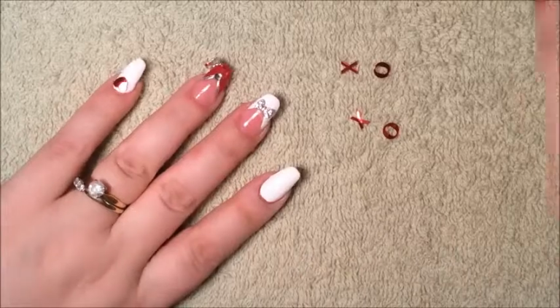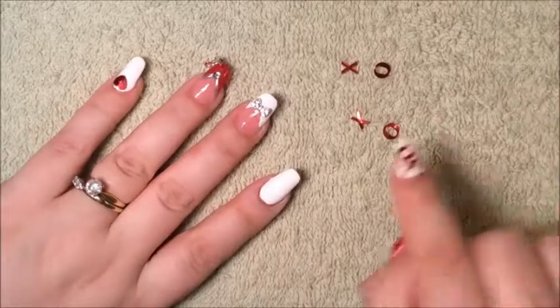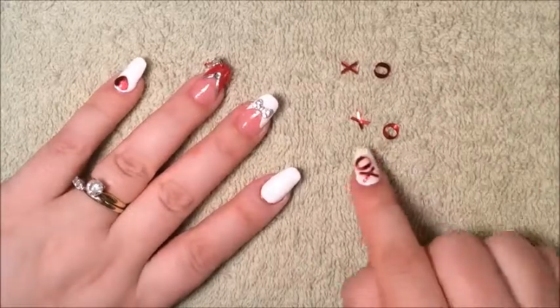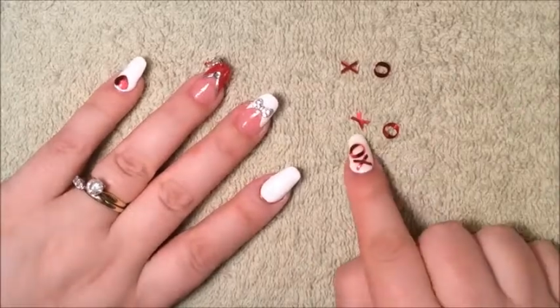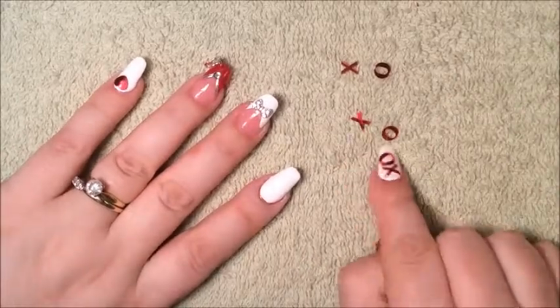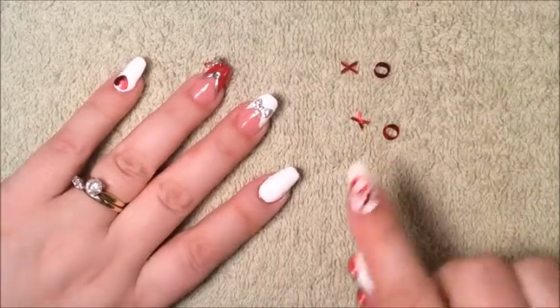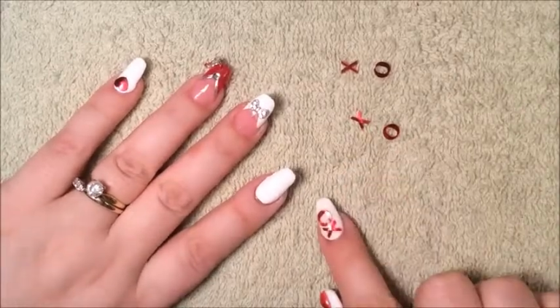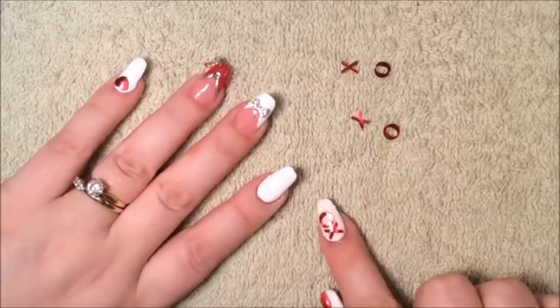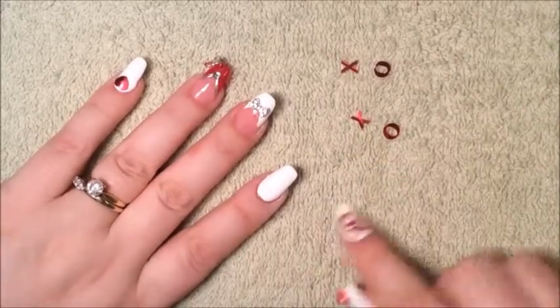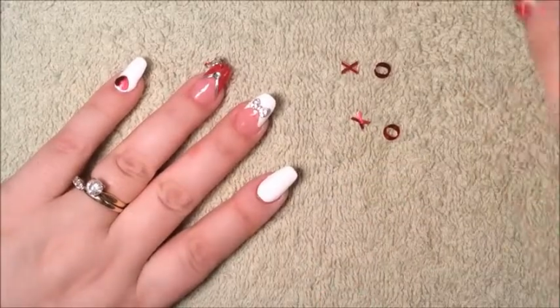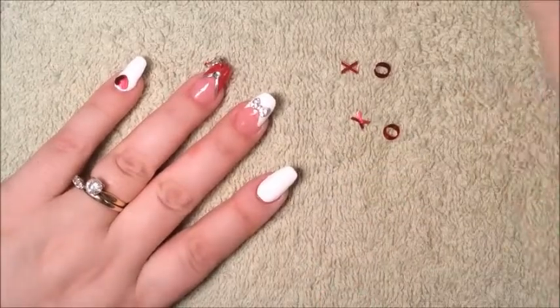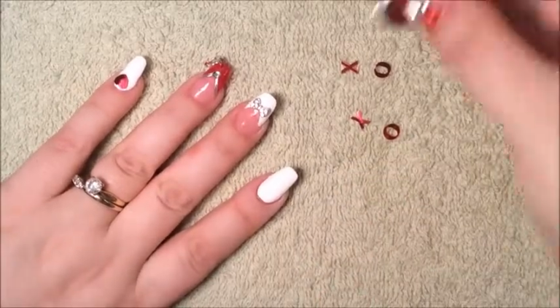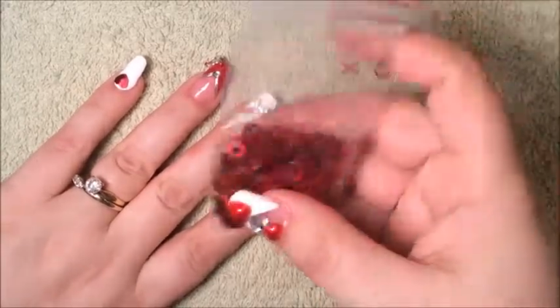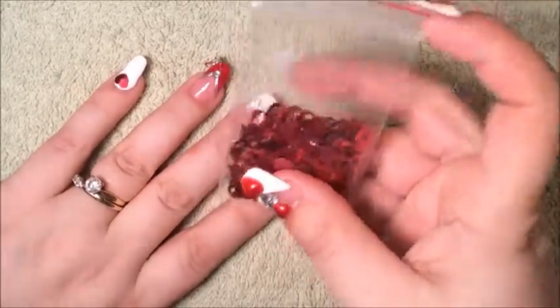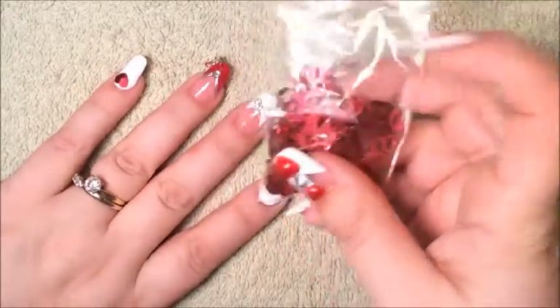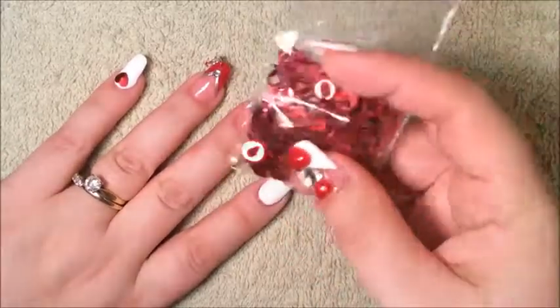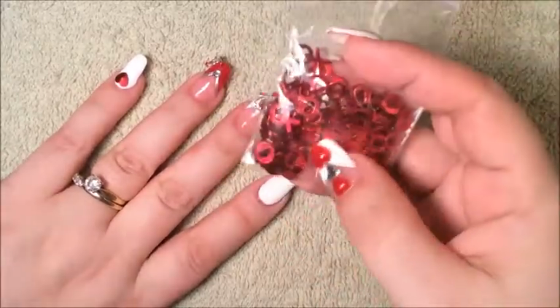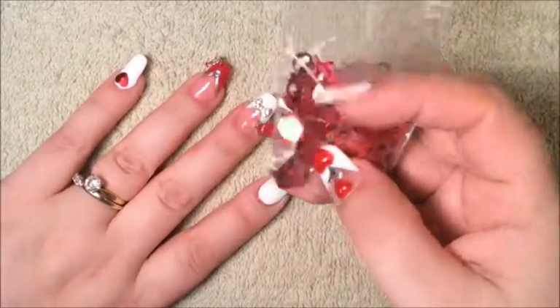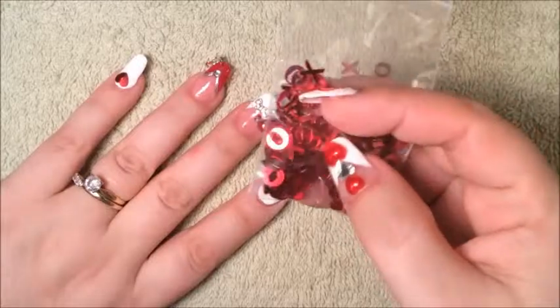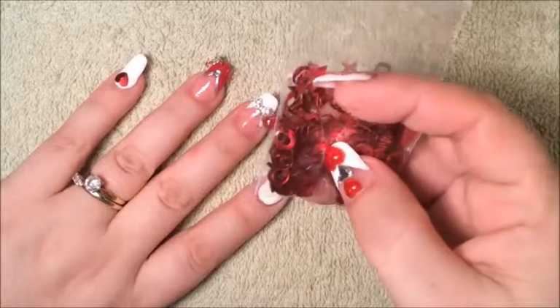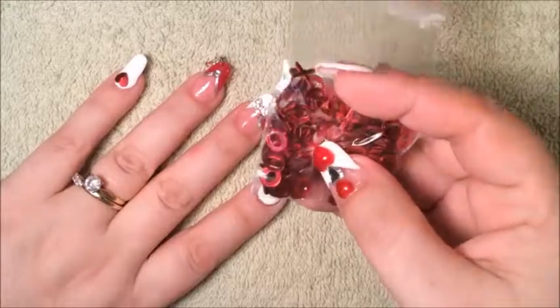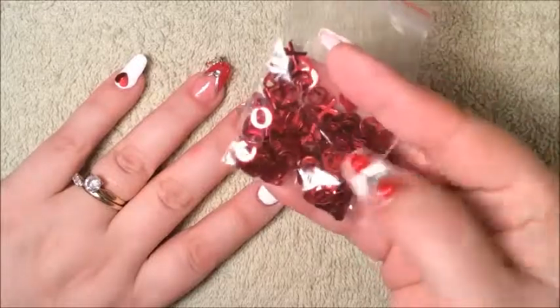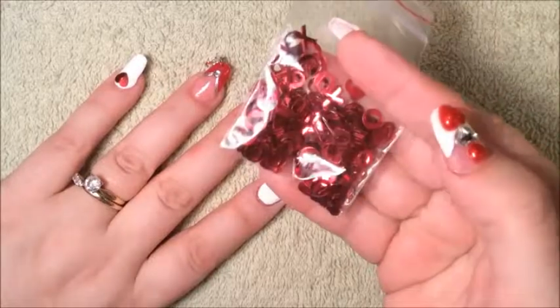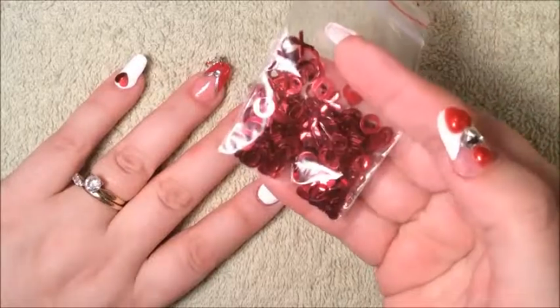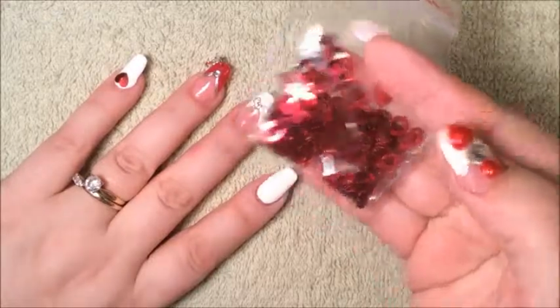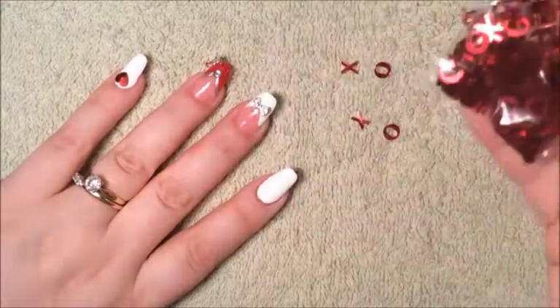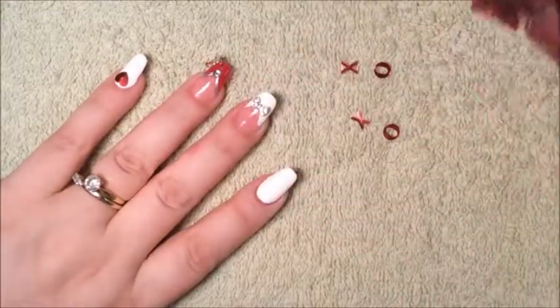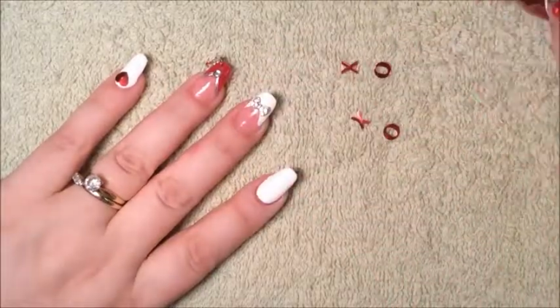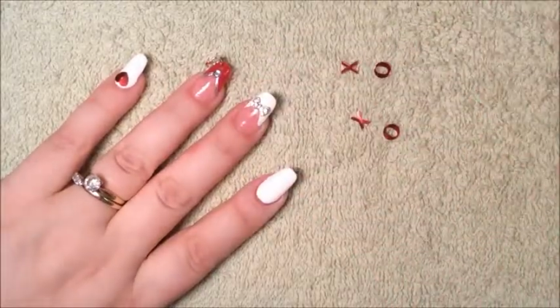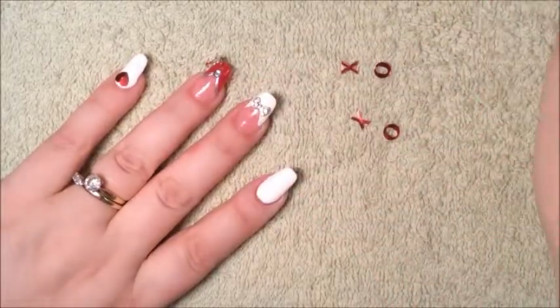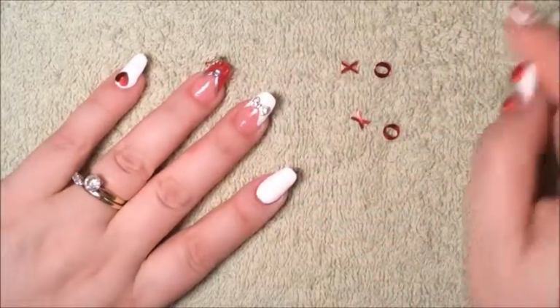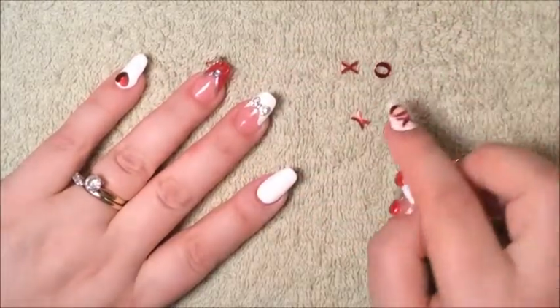what we're going to do is apply the X and O to the nail. These are the X and O's I bought from my local dollar store, Dollarama, and I'm going to show you how to place them.